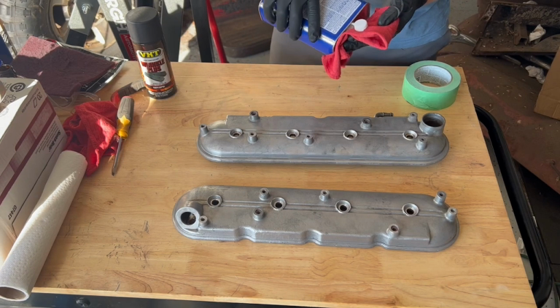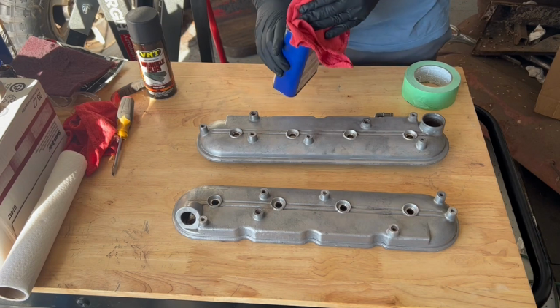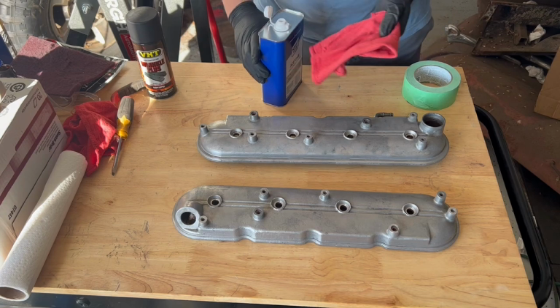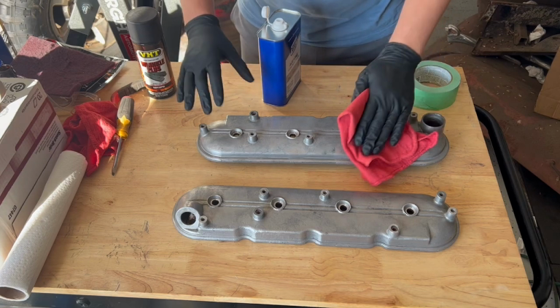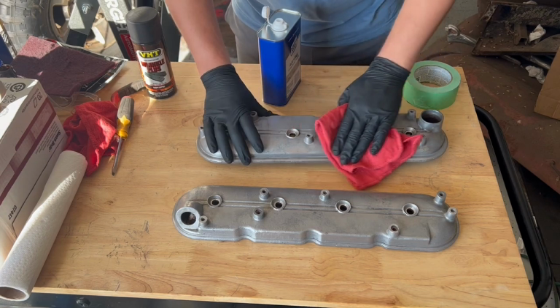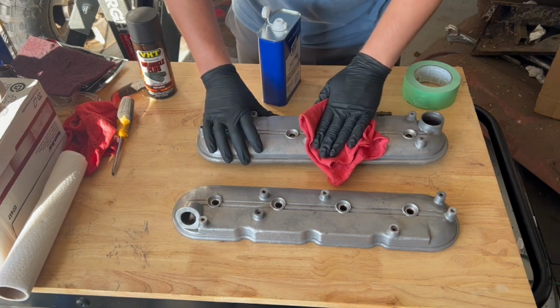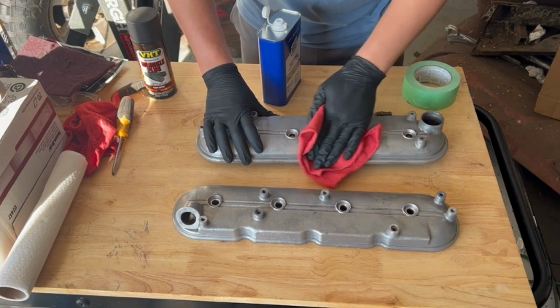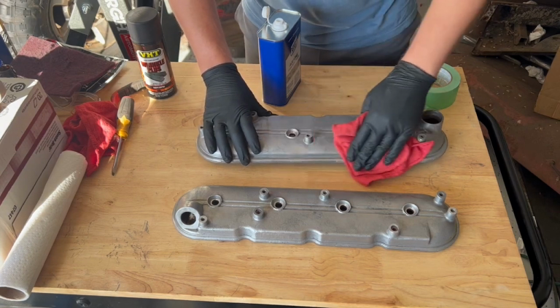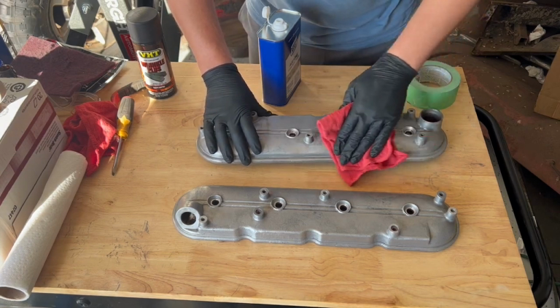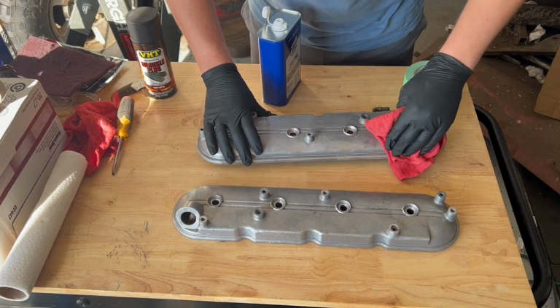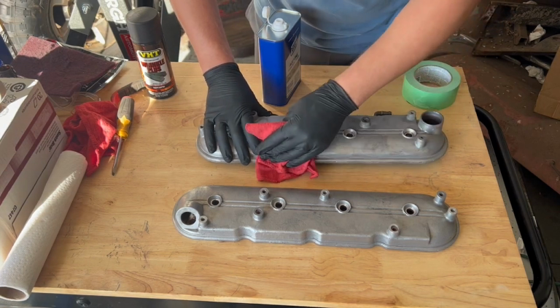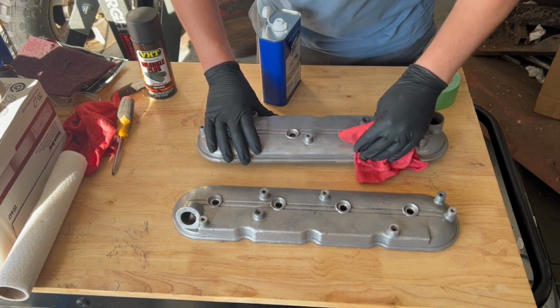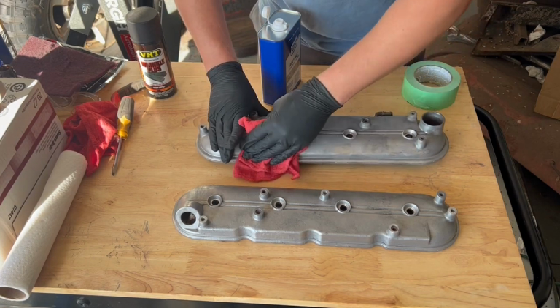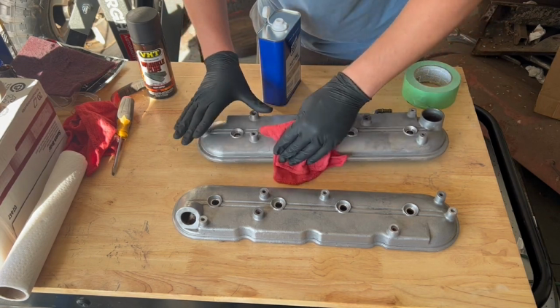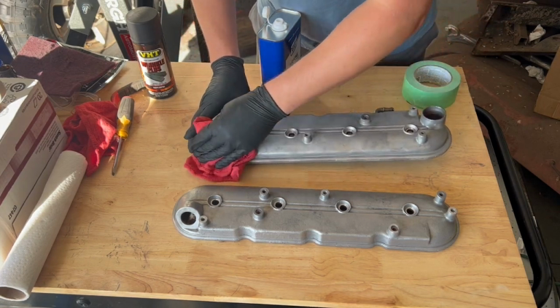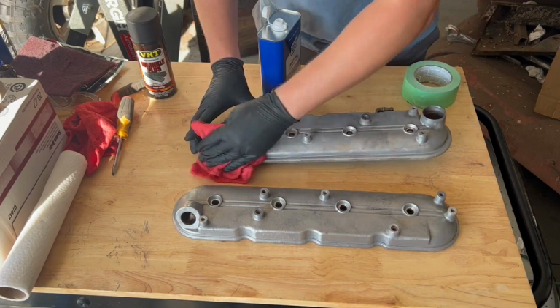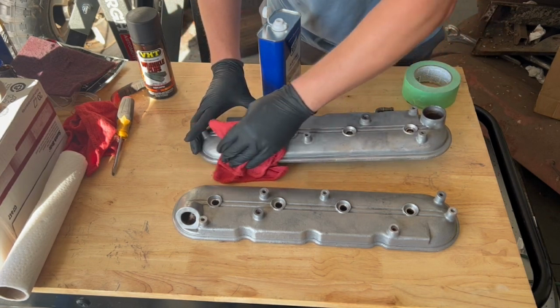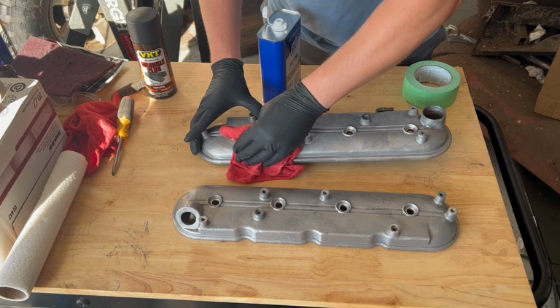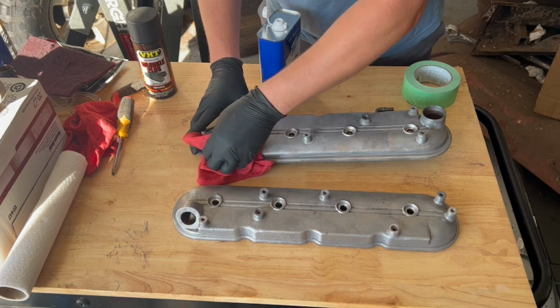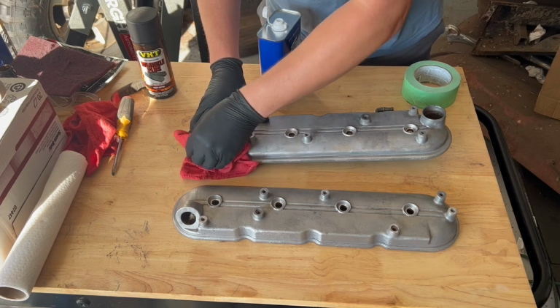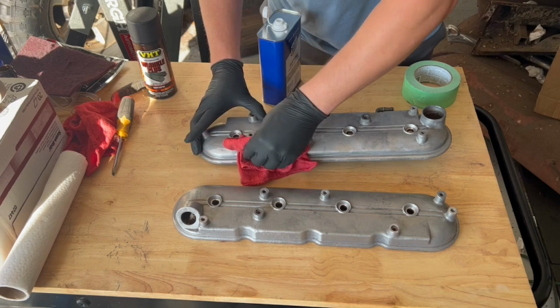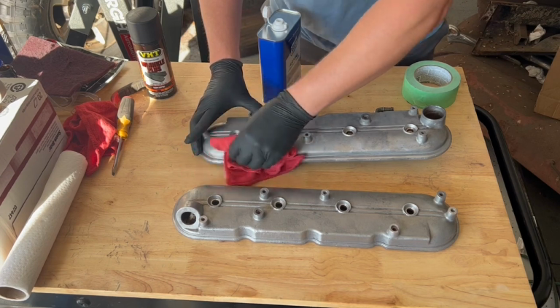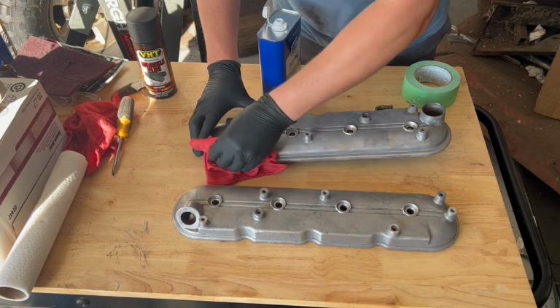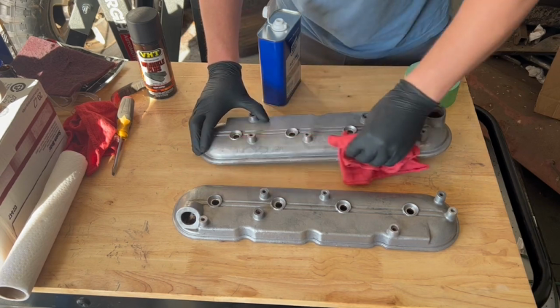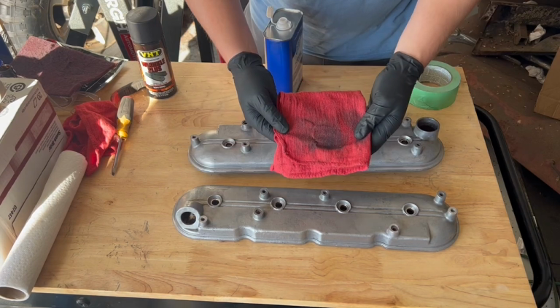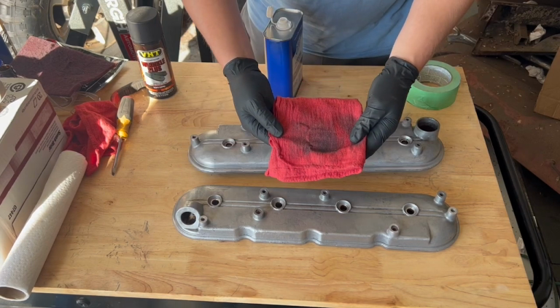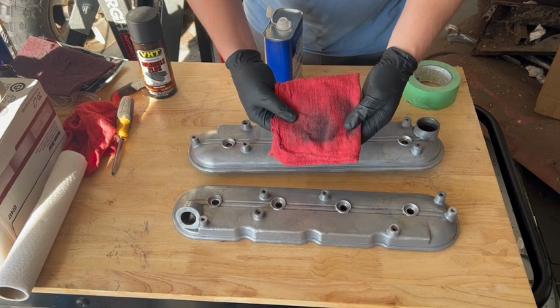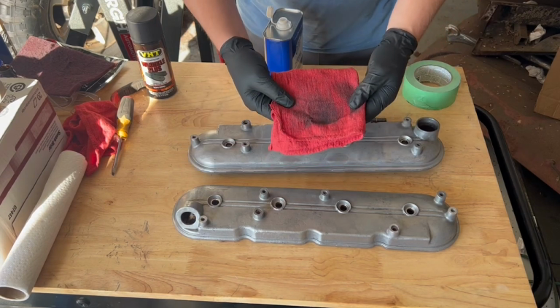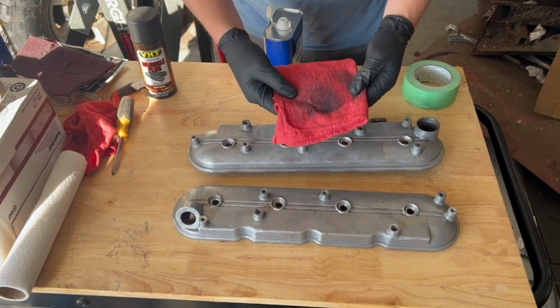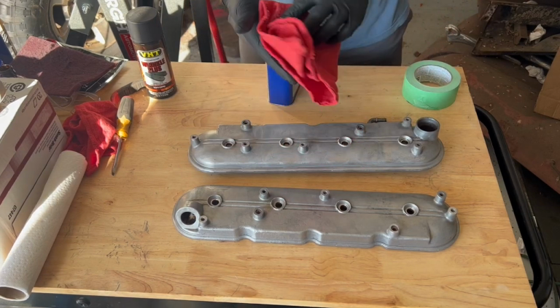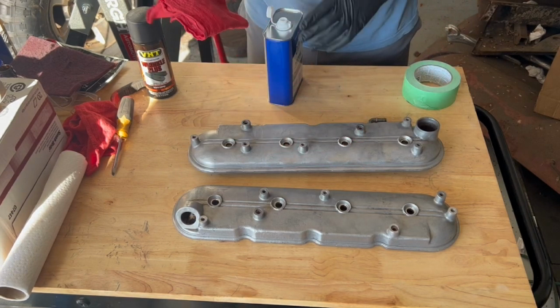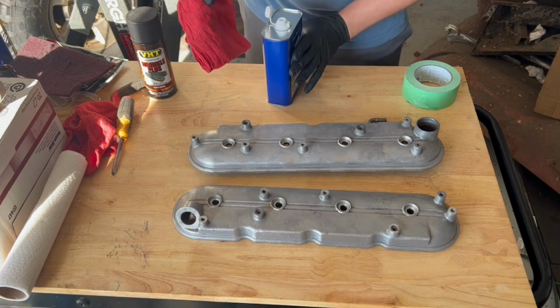Let's dab some of the acetone on a clean rag and start cleaning off our part. I really like acetone because it's able to clean our part and remove those oils that we don't want on our part, and it evaporates really quickly.